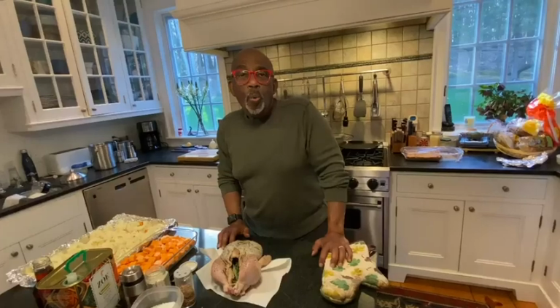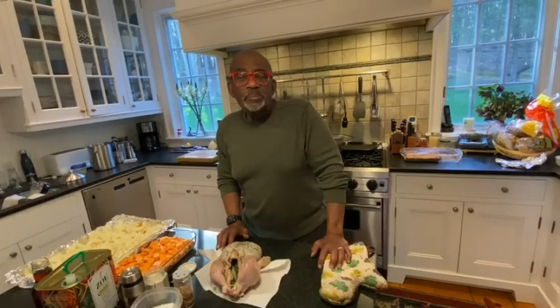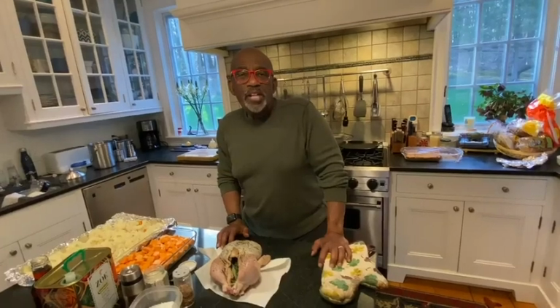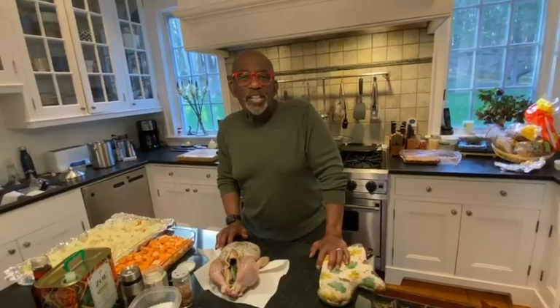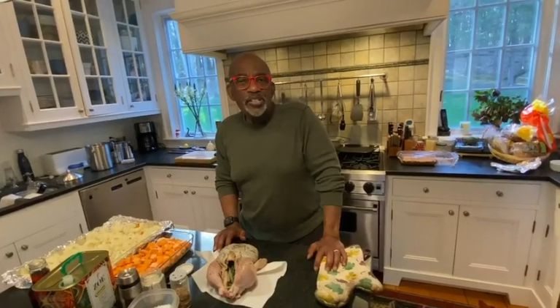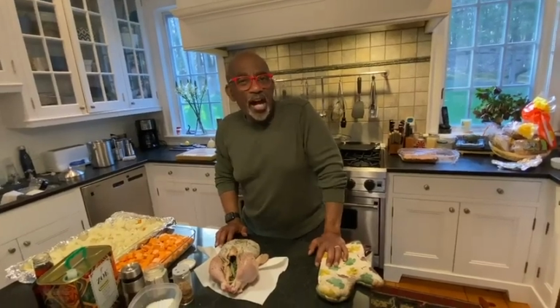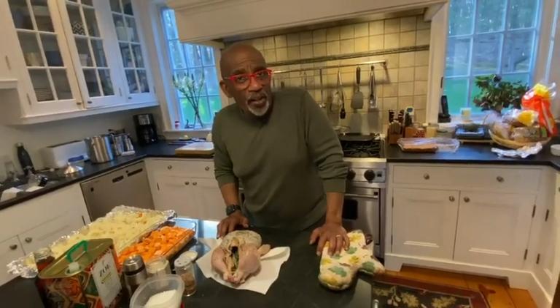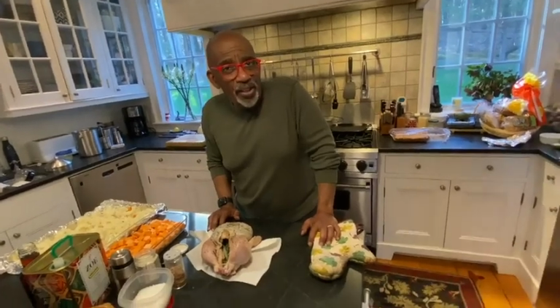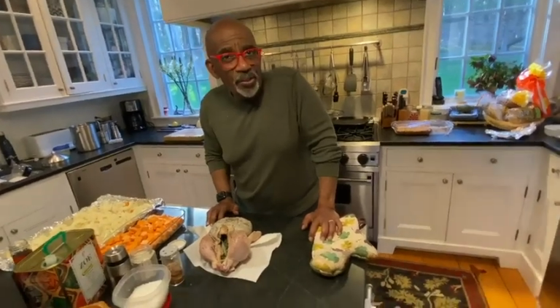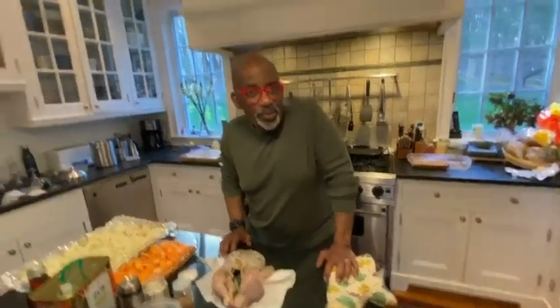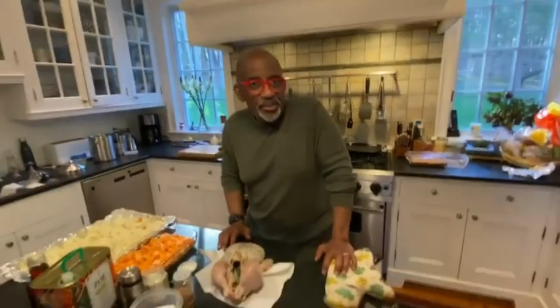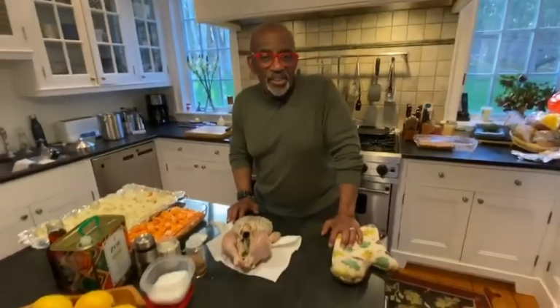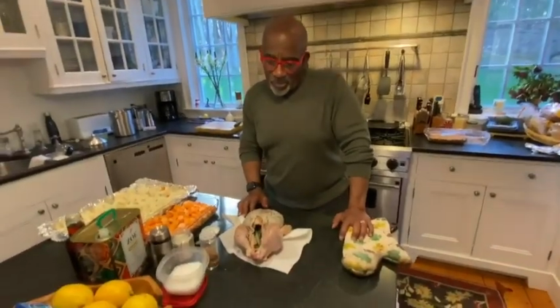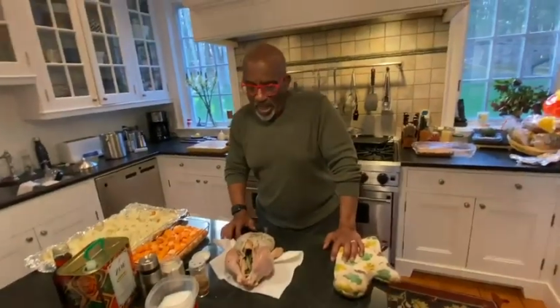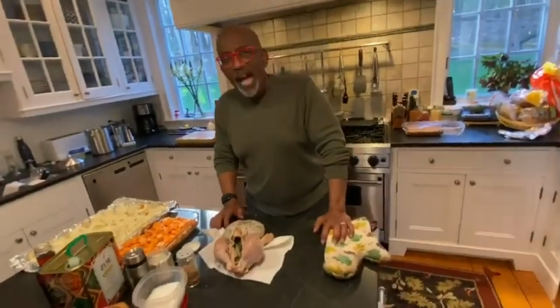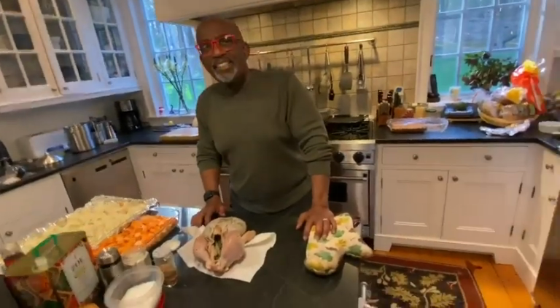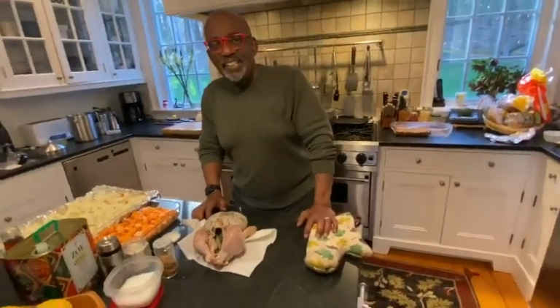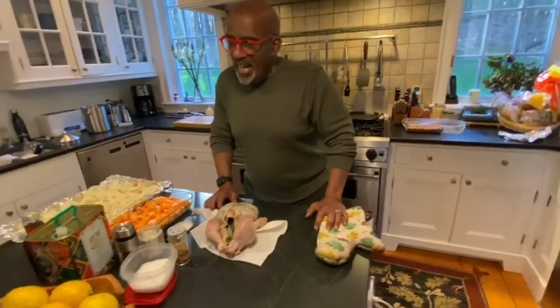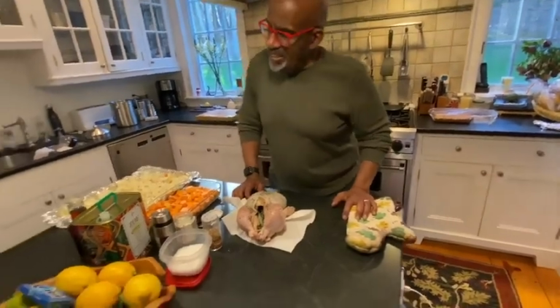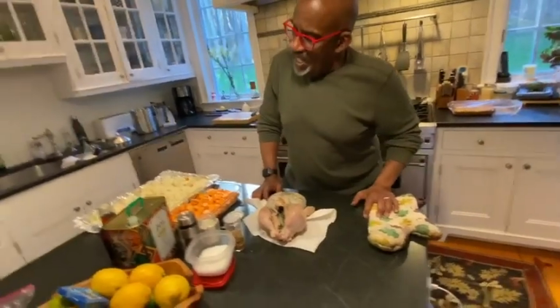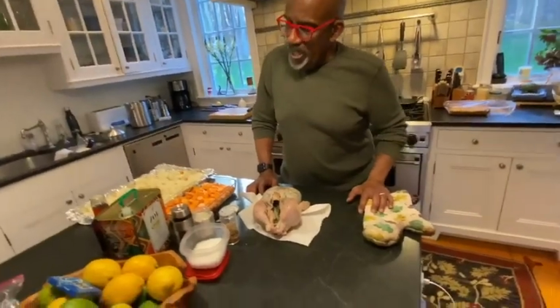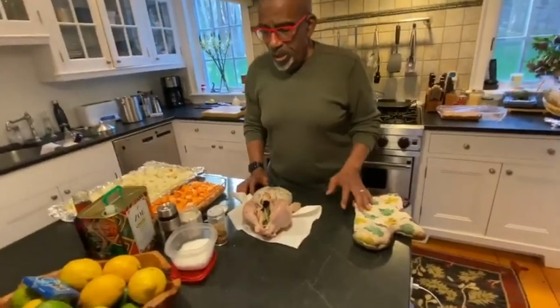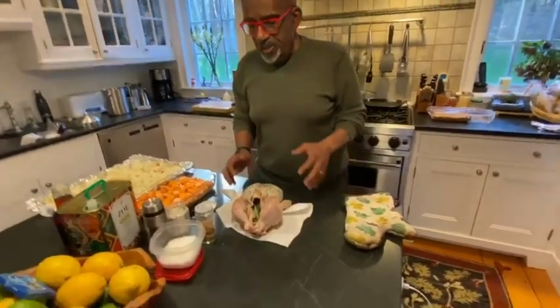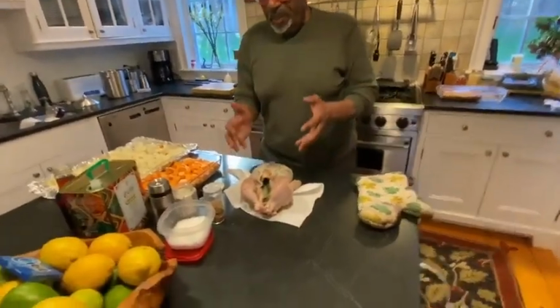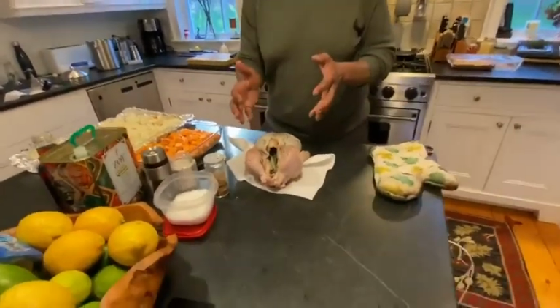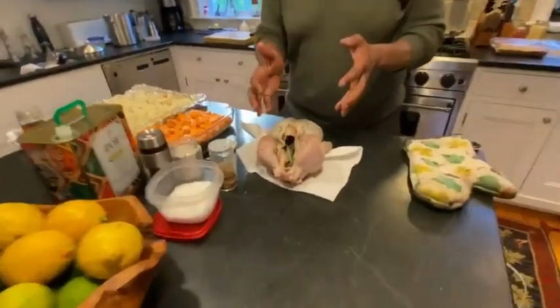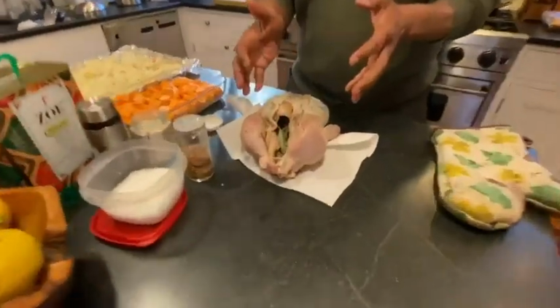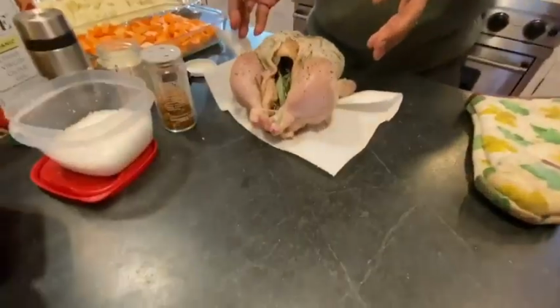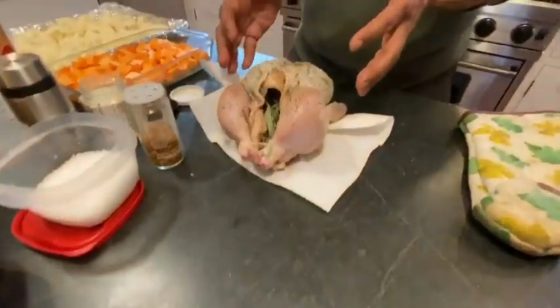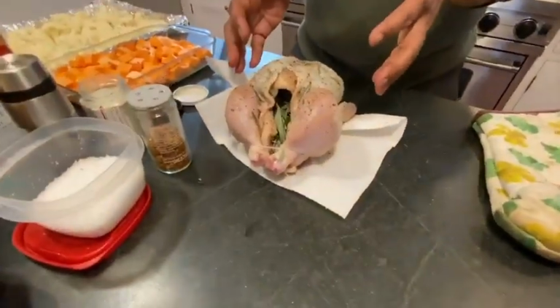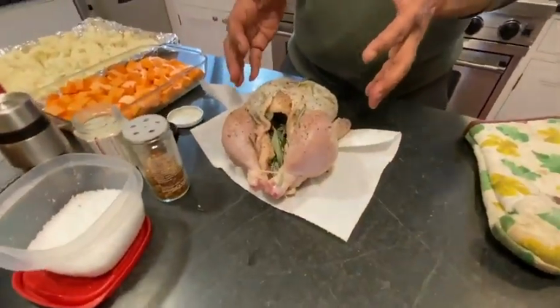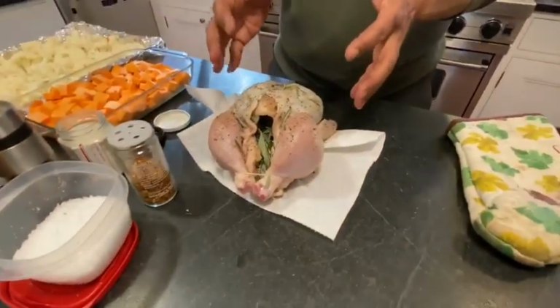Welcome to another edition of What We're Cooking. I'm Al. I'm Nick. And today we are going to be preparing the Zuni Cafe Chicken.